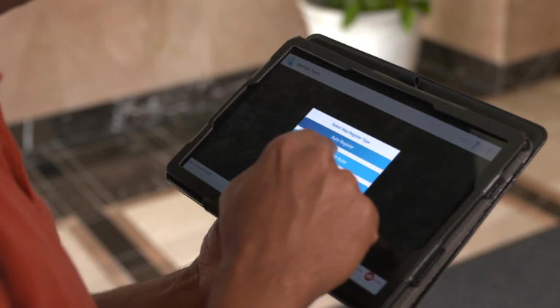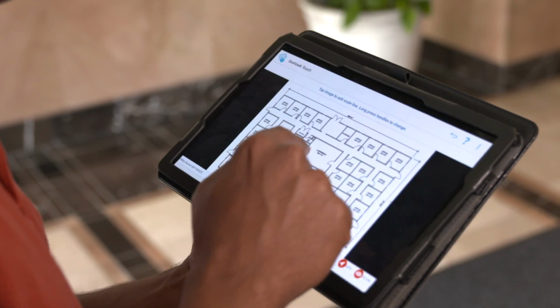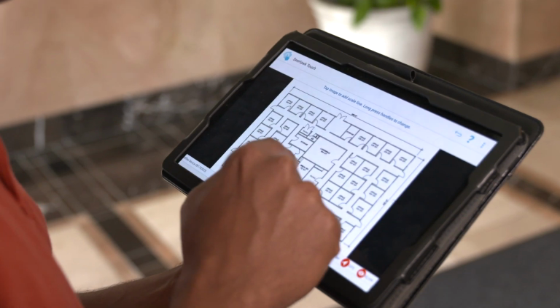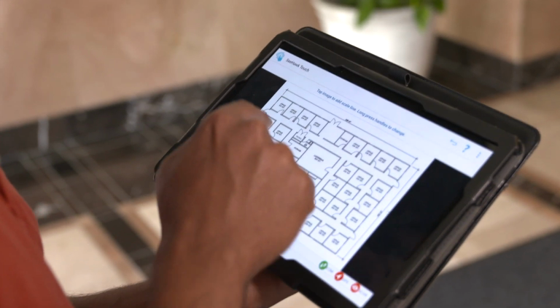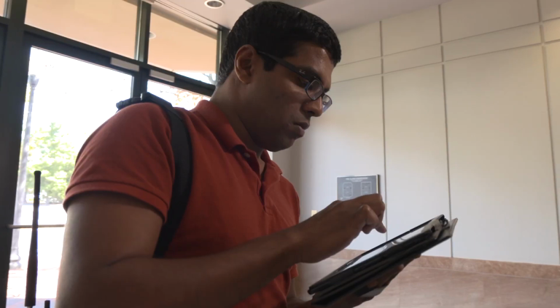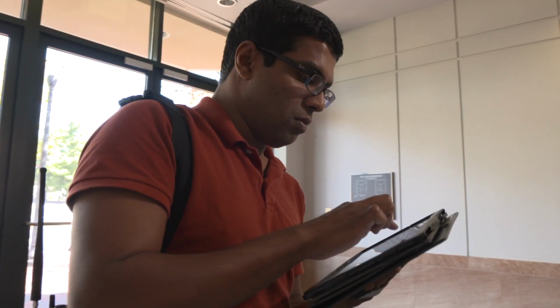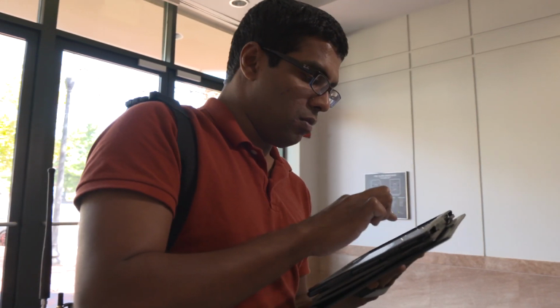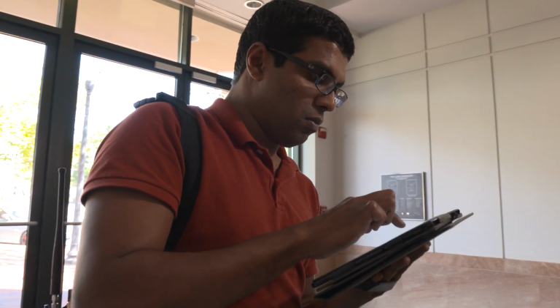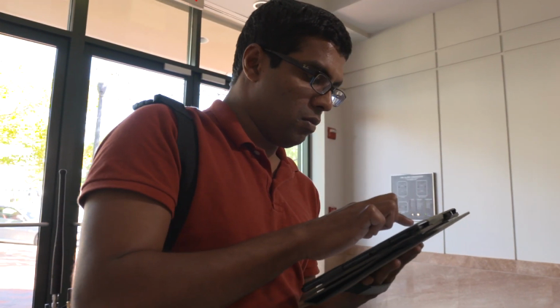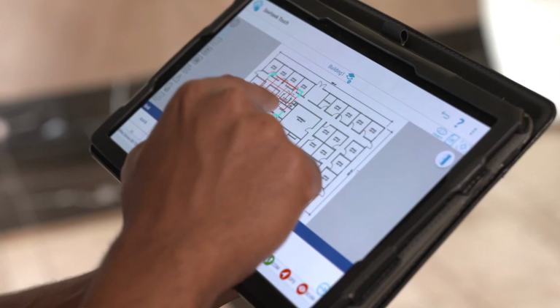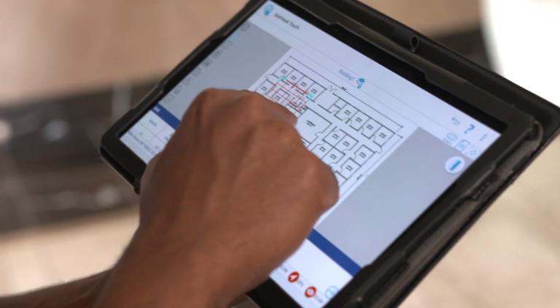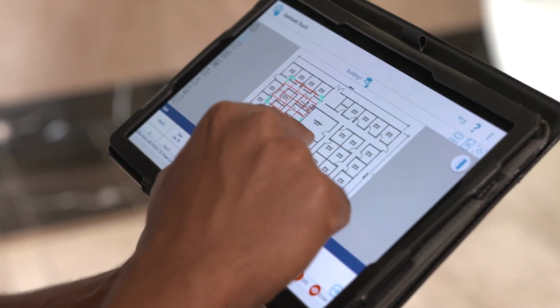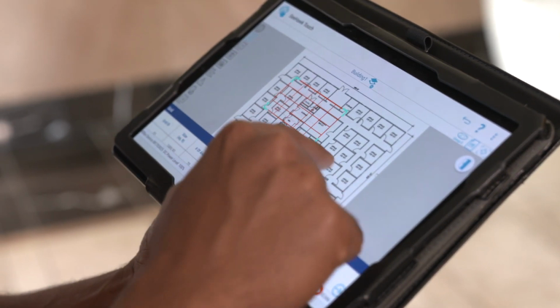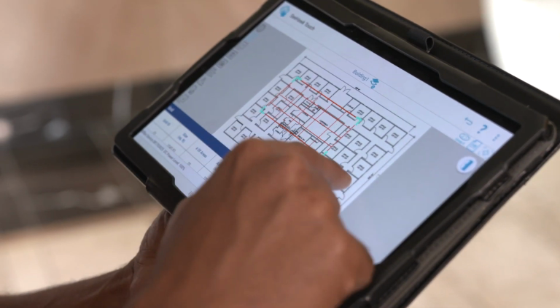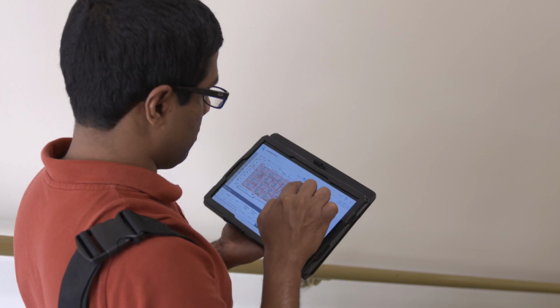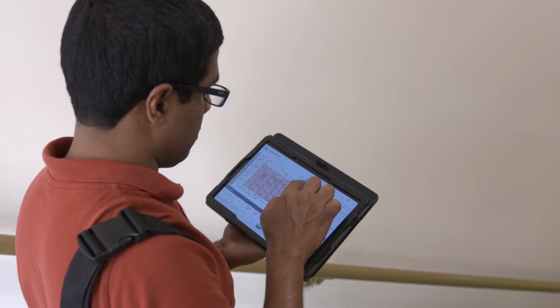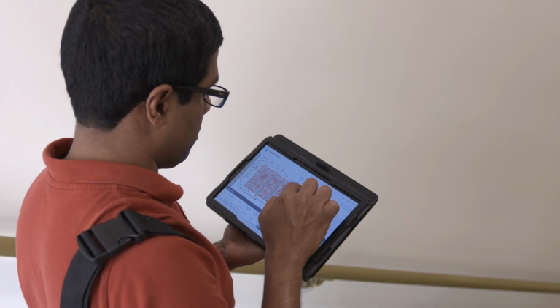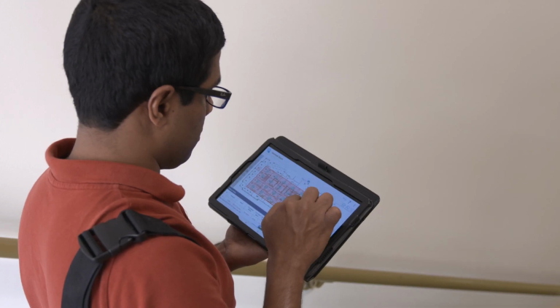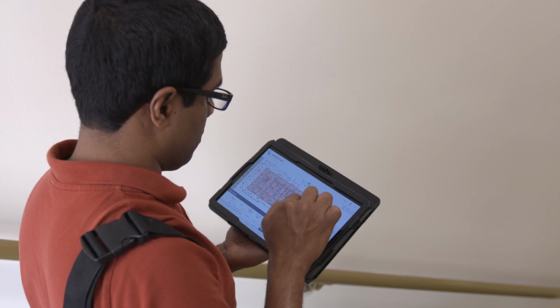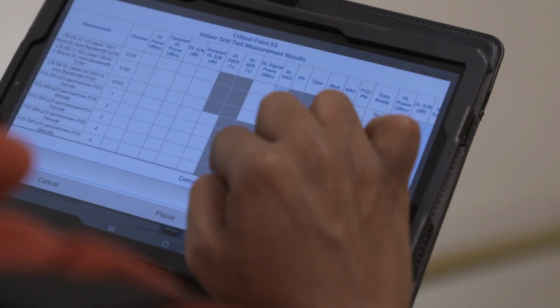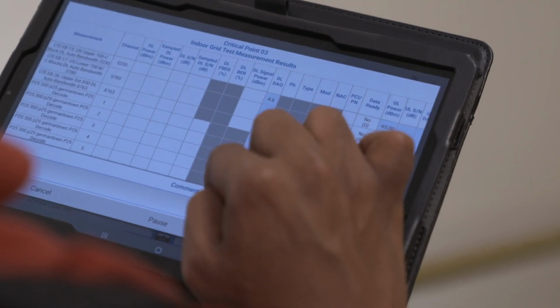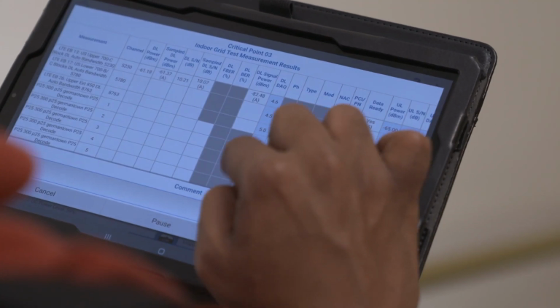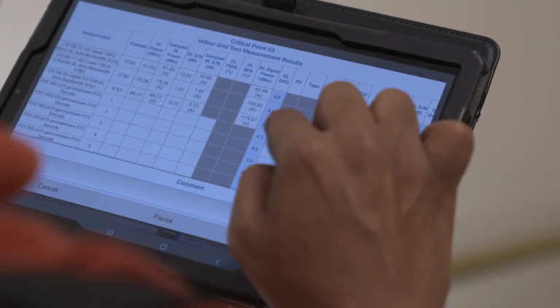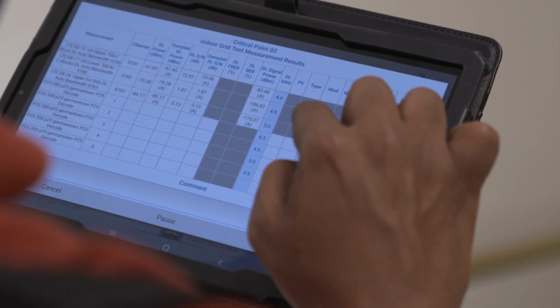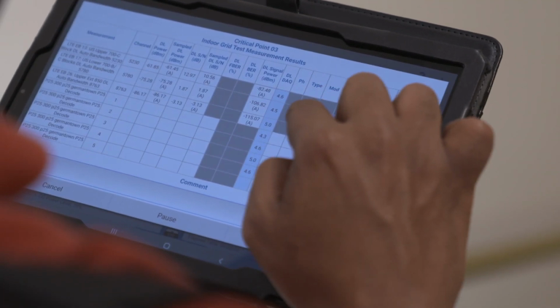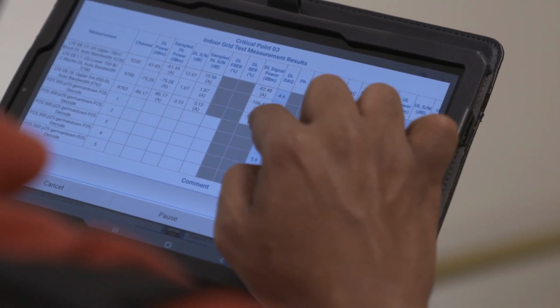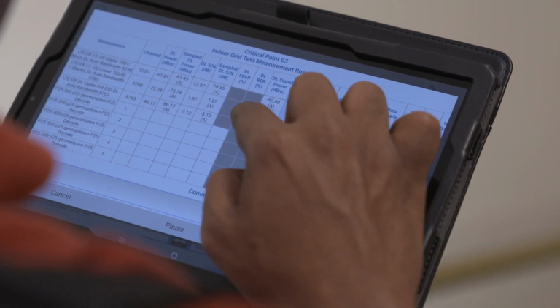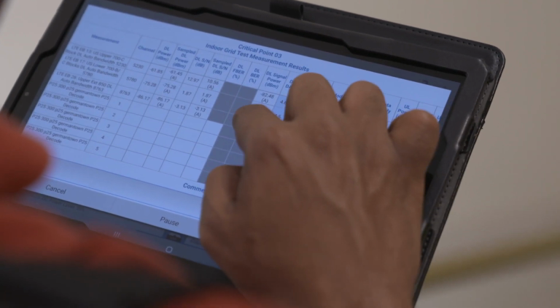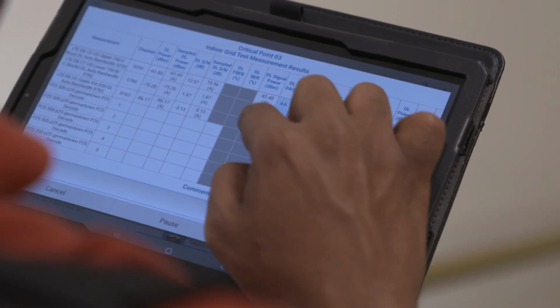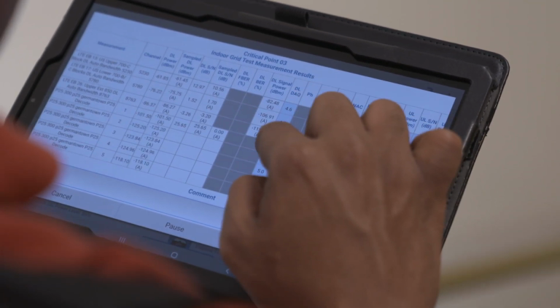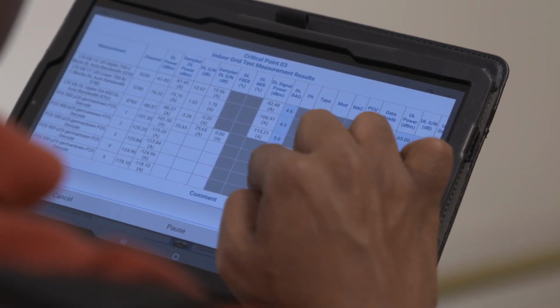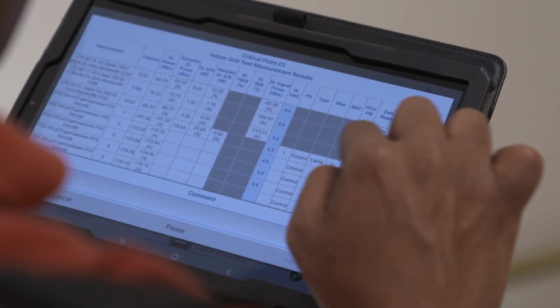Import a floor plan and in a matter of moments overlay a grid, adjust test locations, identify critical test points, then get ready to capture the data.